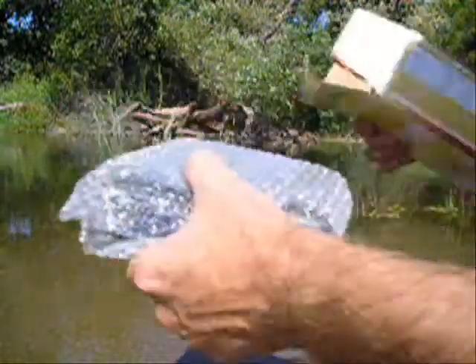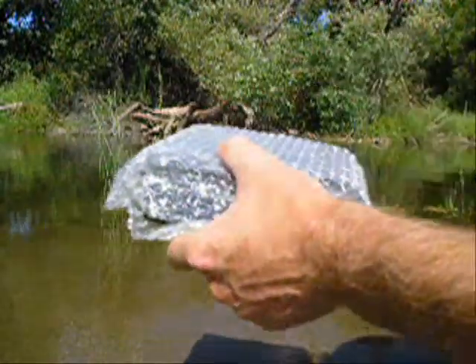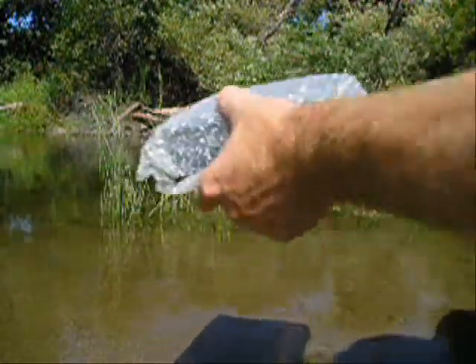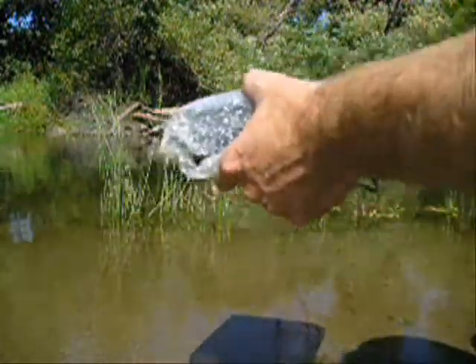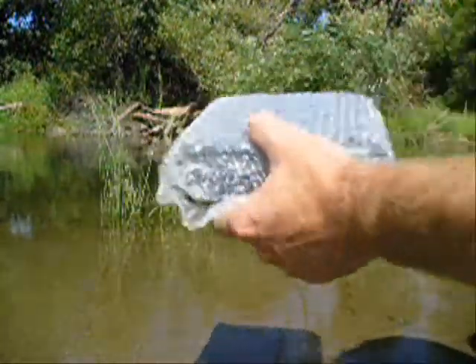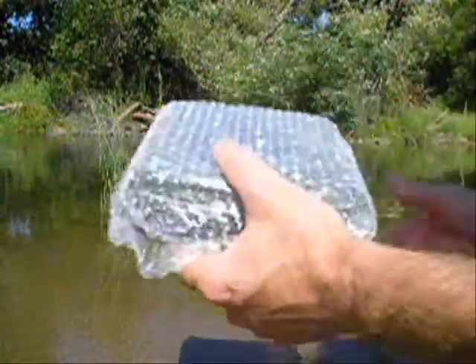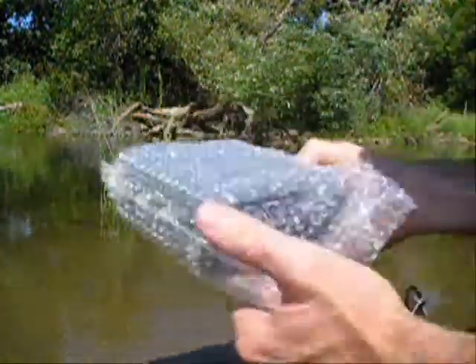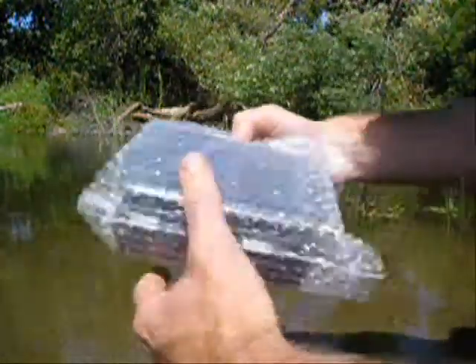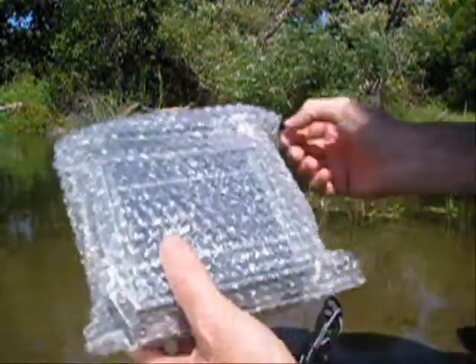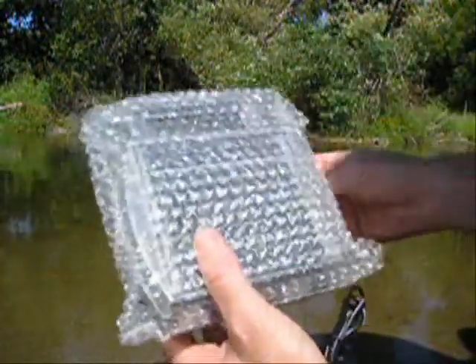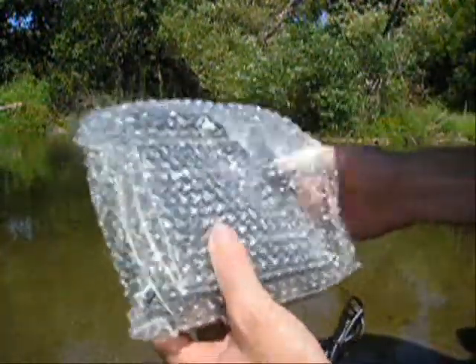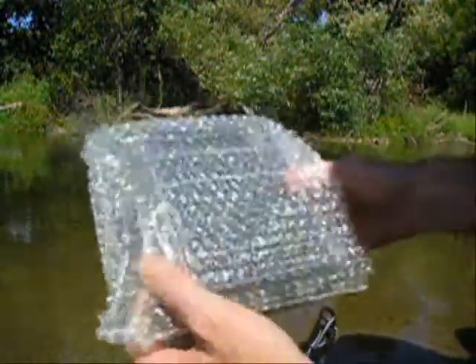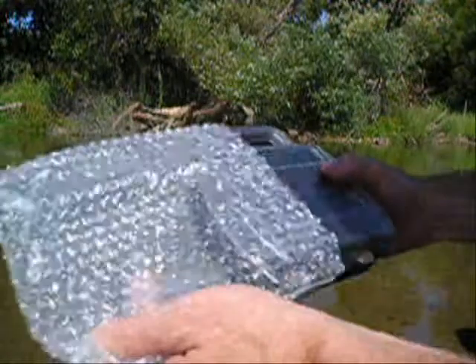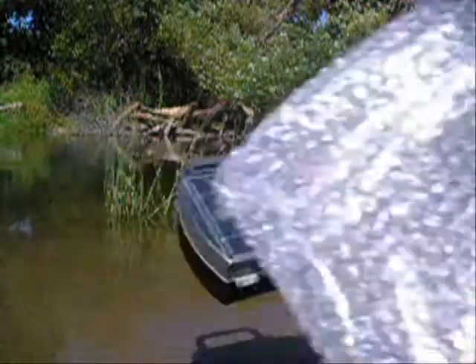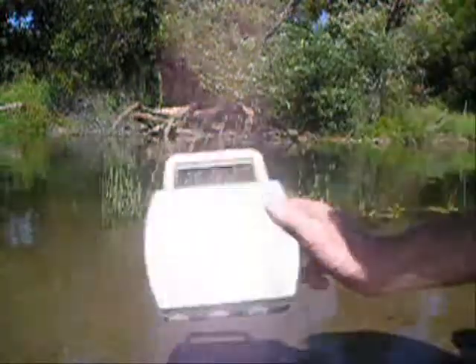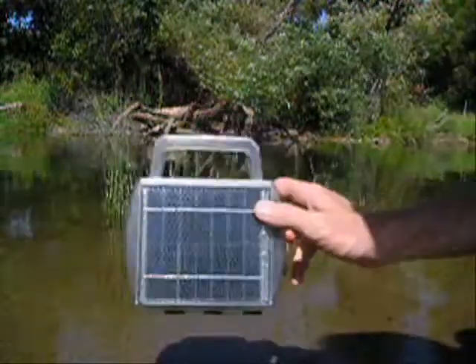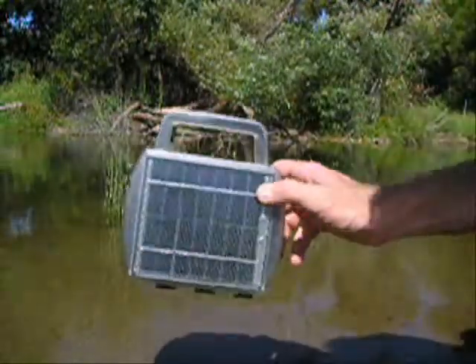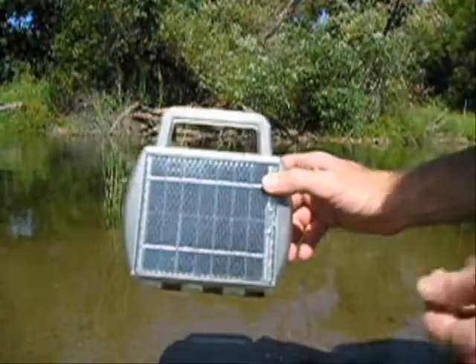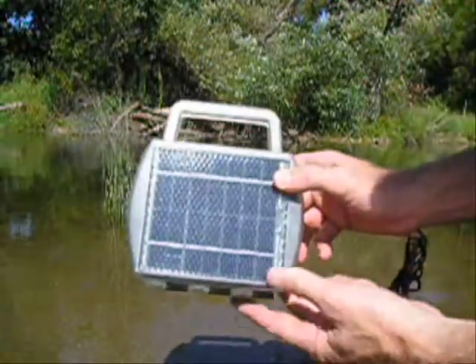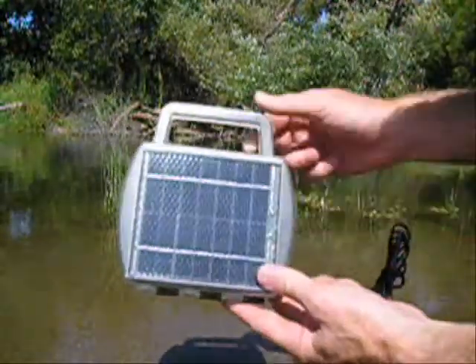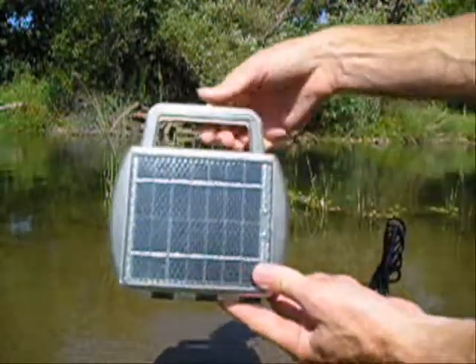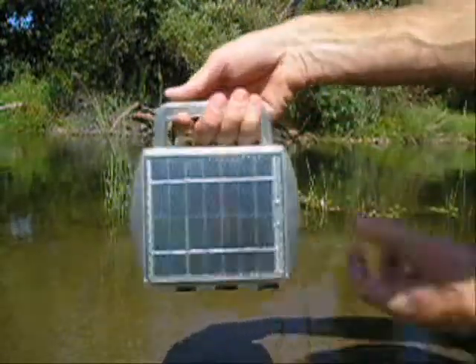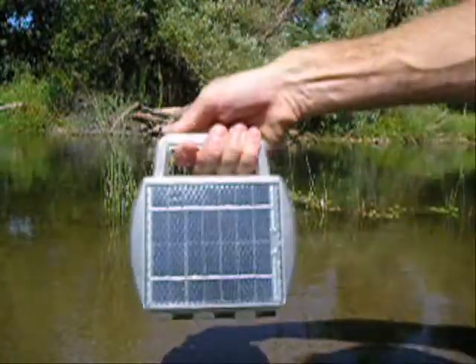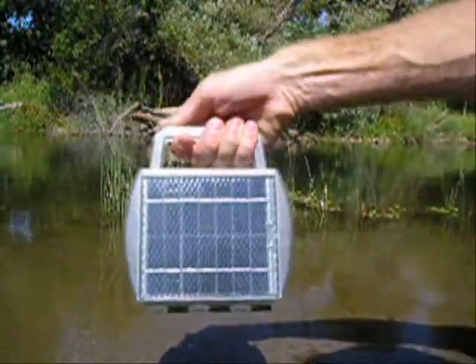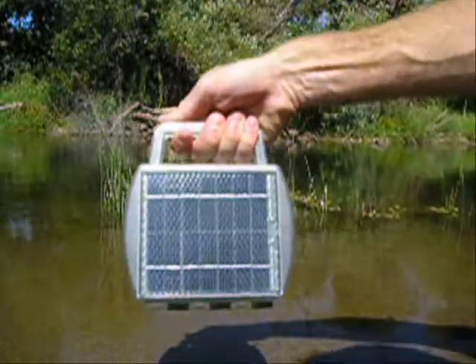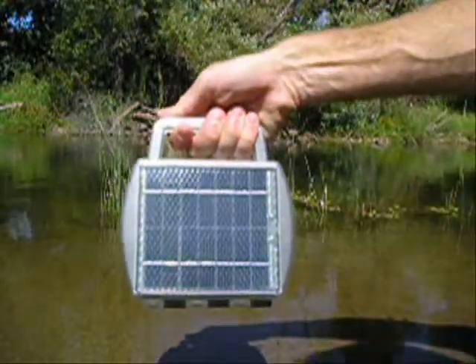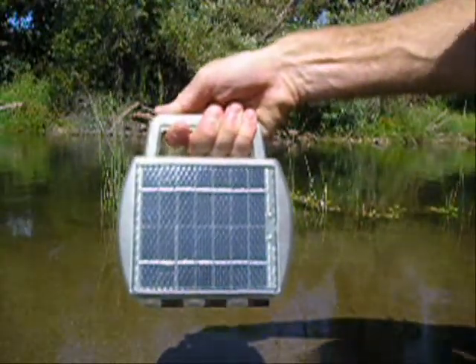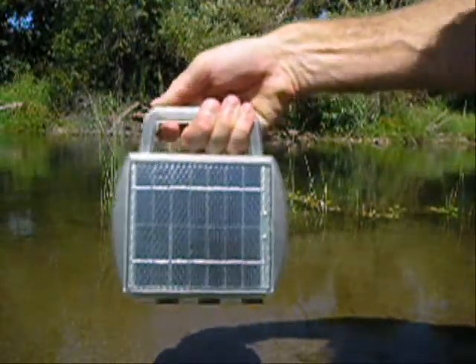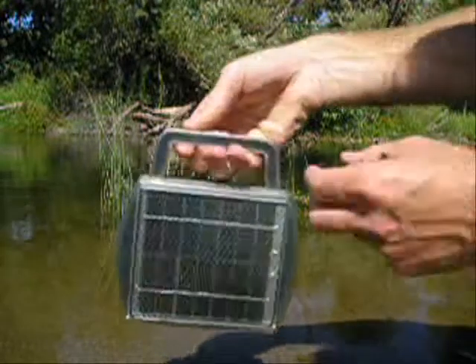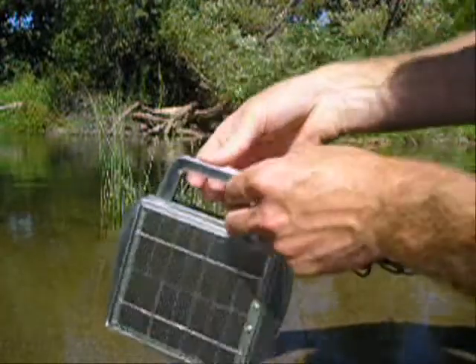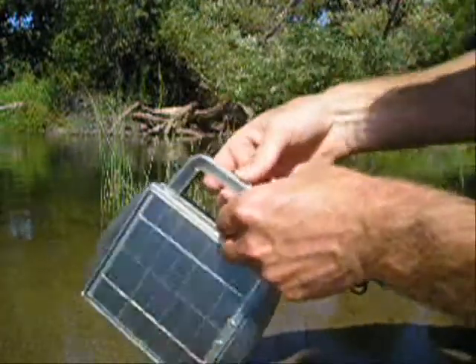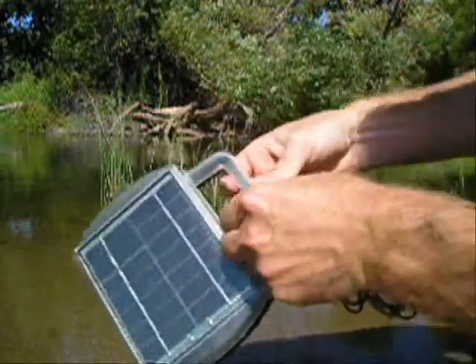It comes in full-color gift-quality boxes, individually packaged with bubble wrap for safe shipping. It's also been called the suitcase battery charger because it looks something like a suitcase.